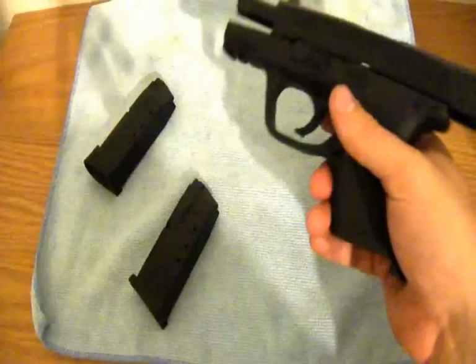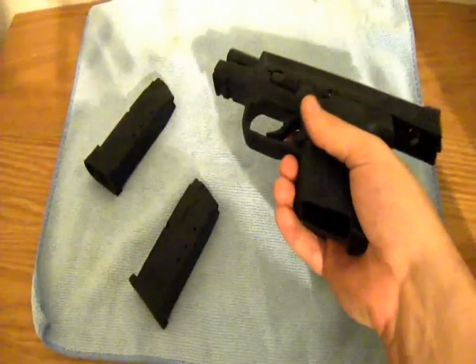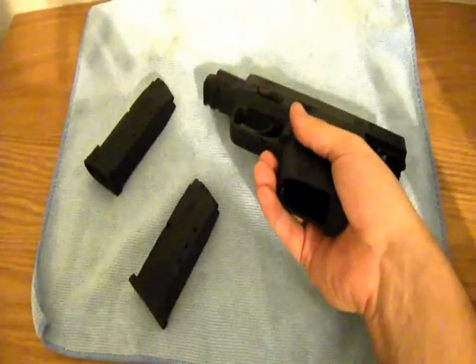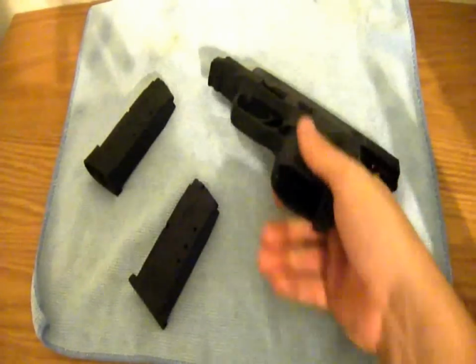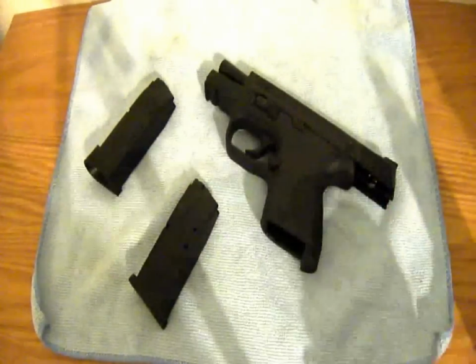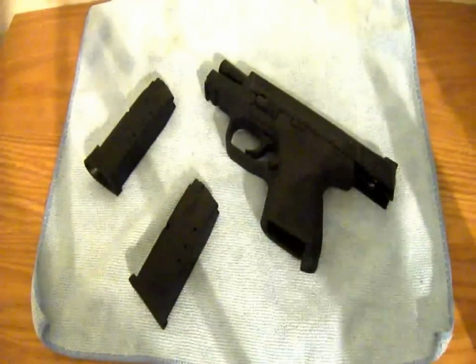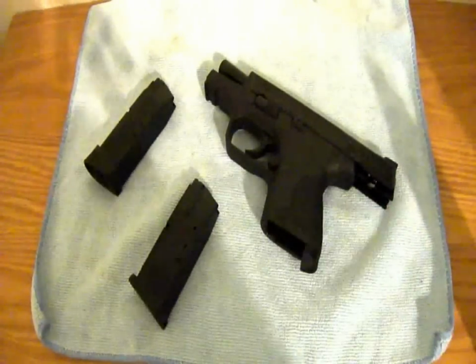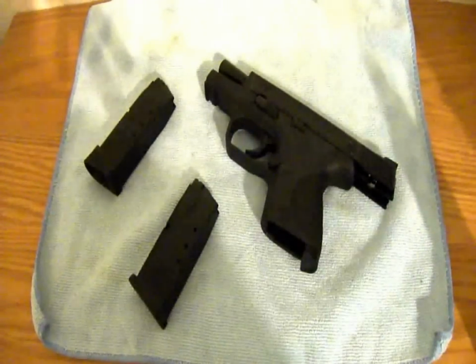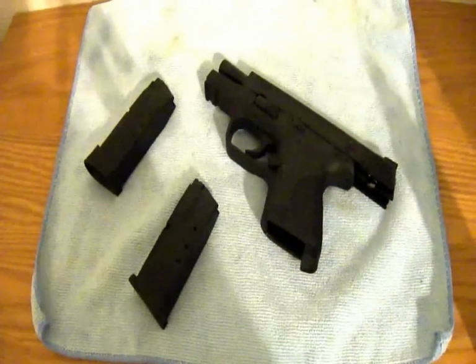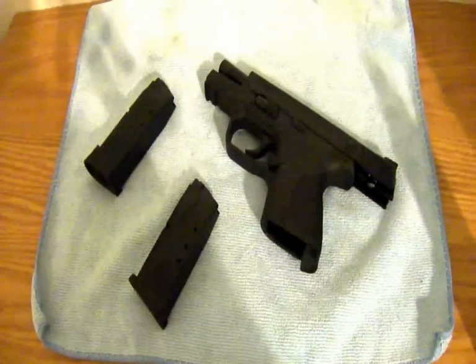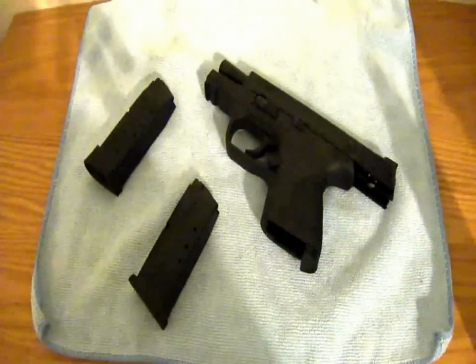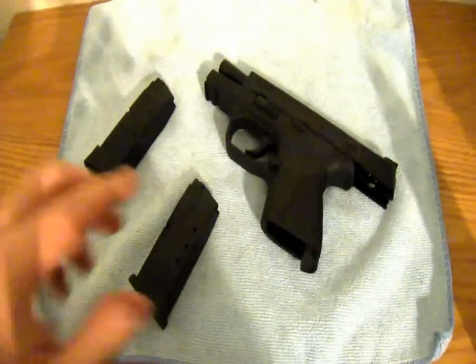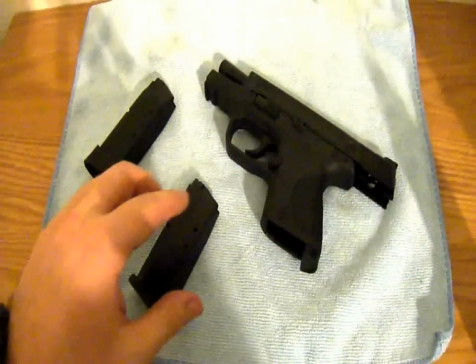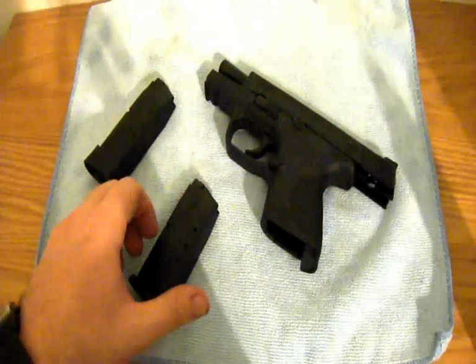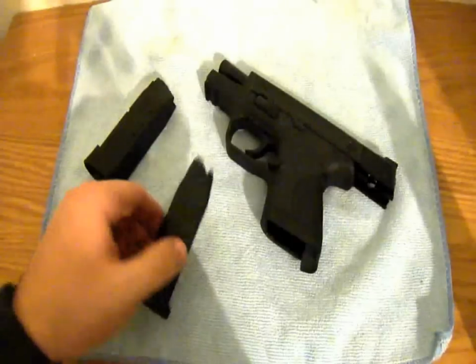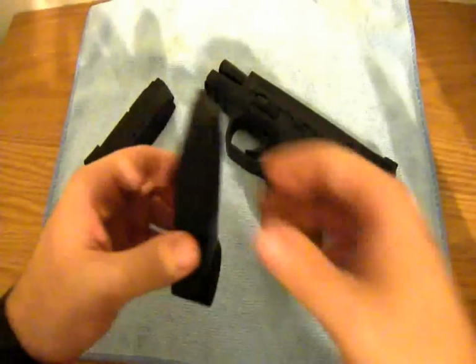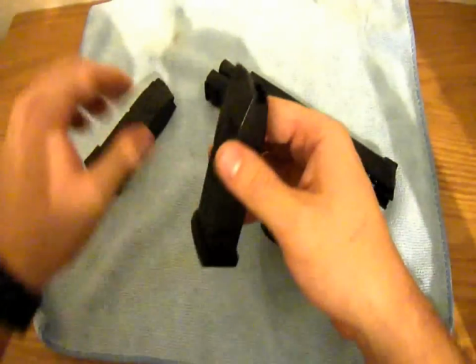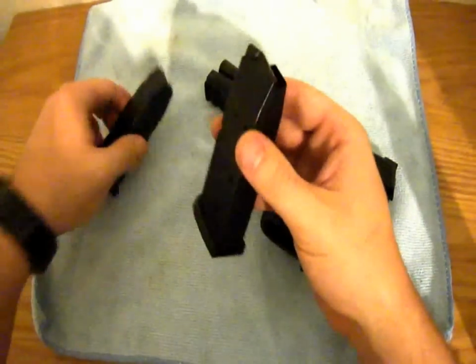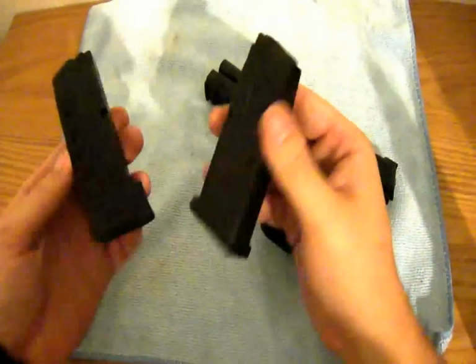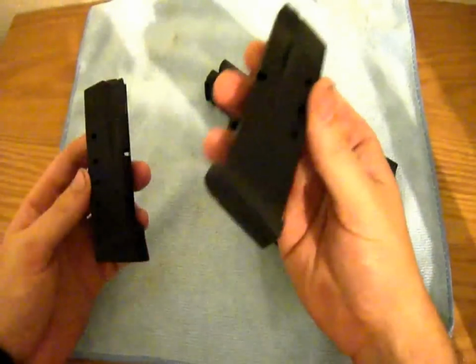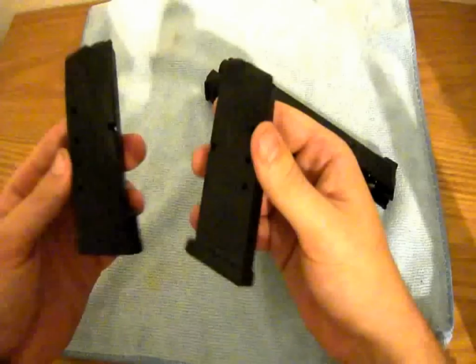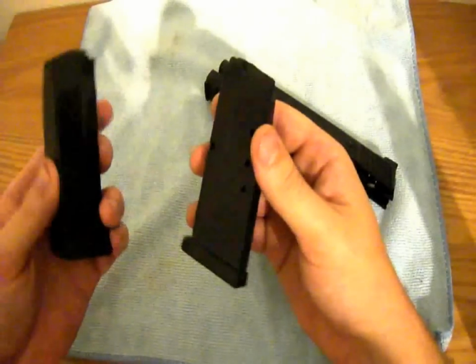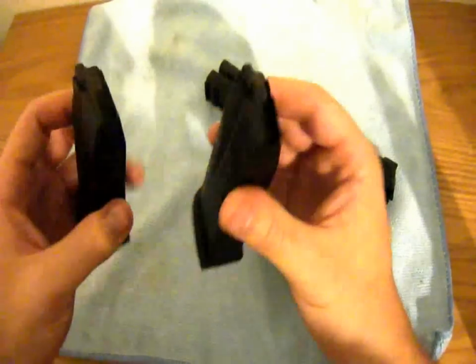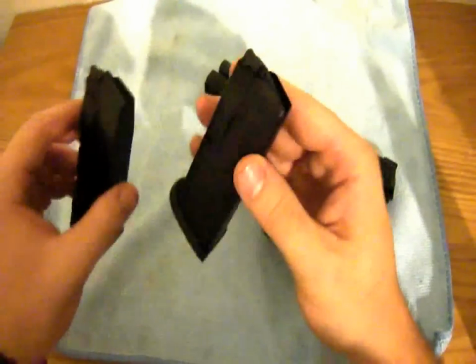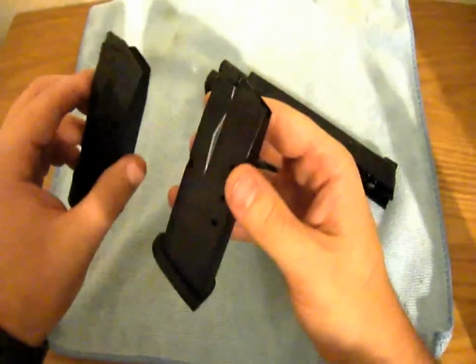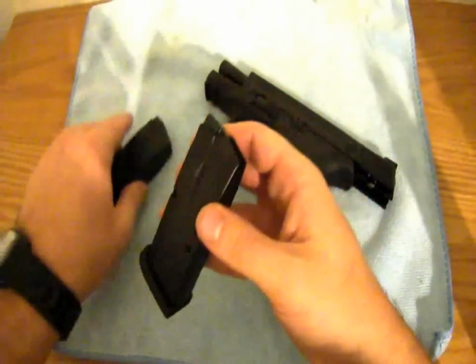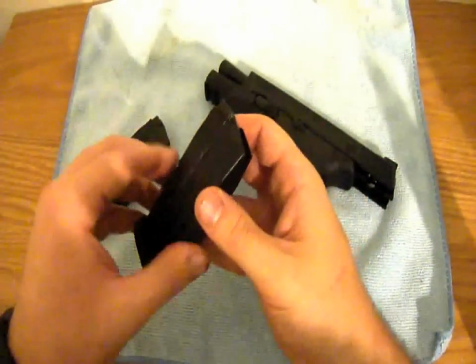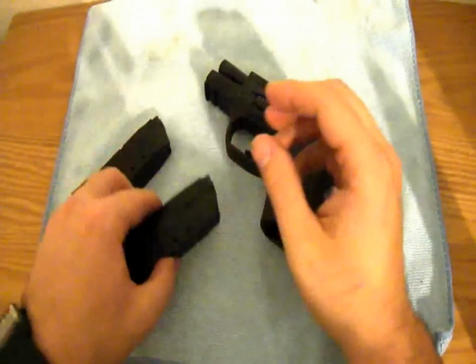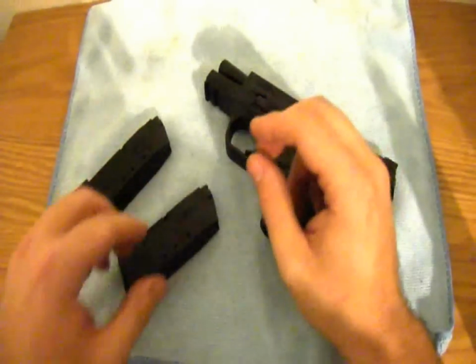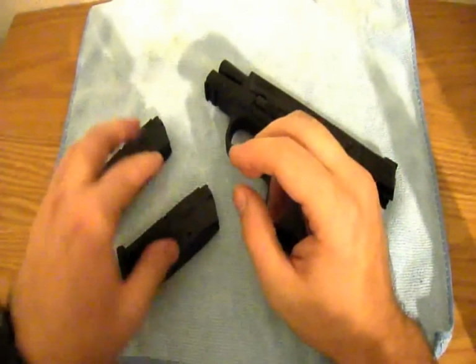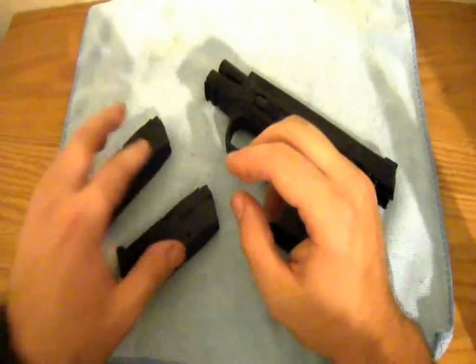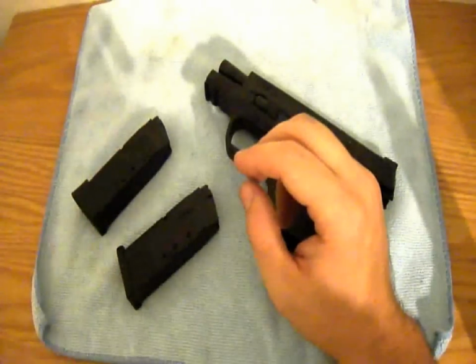If you do like the video, please subscribe and check out some of my other videos. This is a 10+1 and does come with two magazines — a flush one and a little pinky extension. They both hold 10 rounds of 40. If you get it in a 9, they both hold 12 rounds.